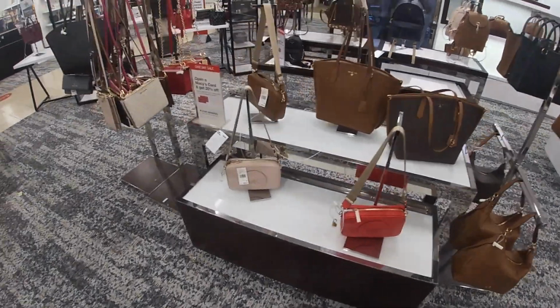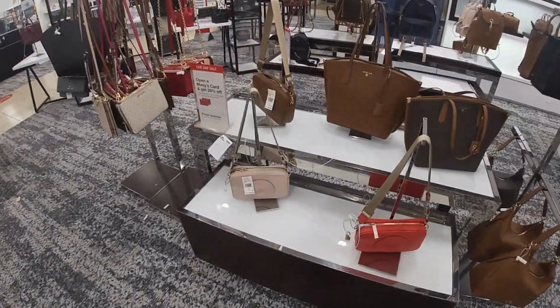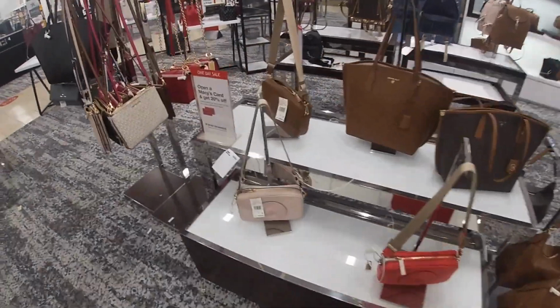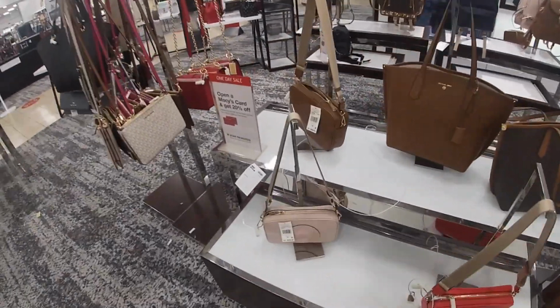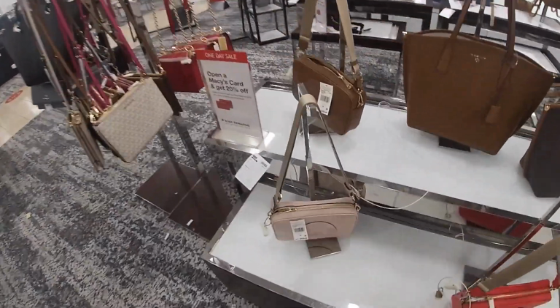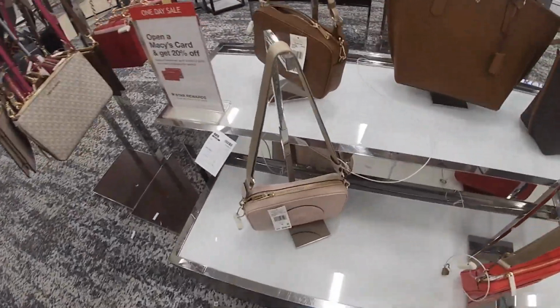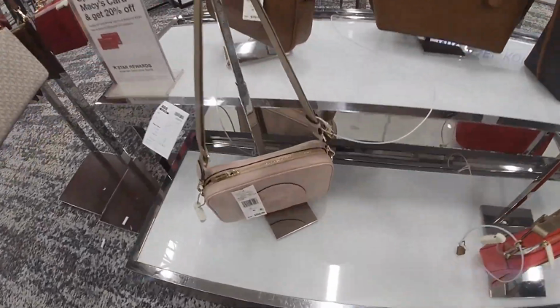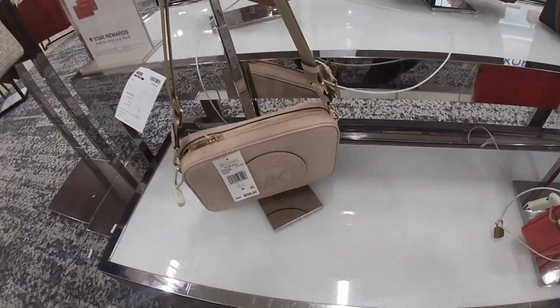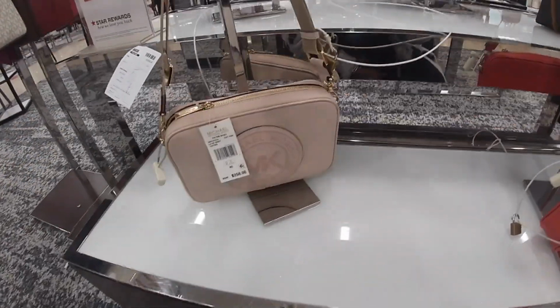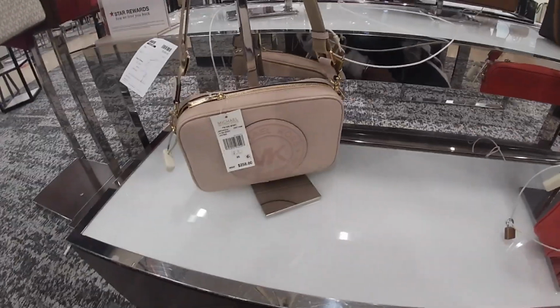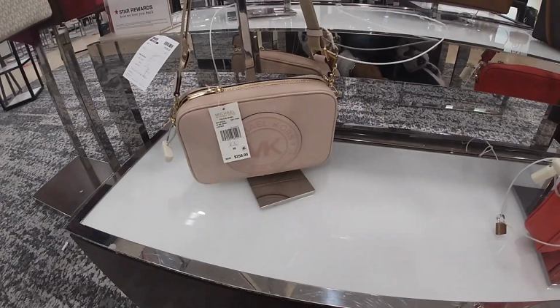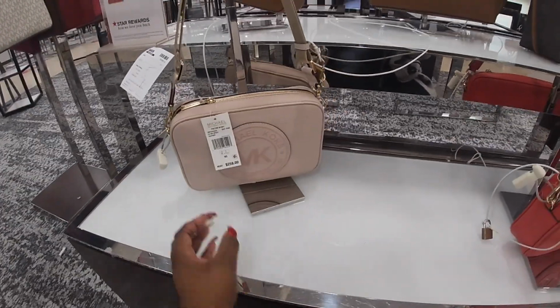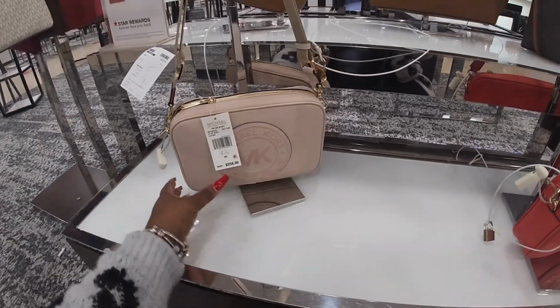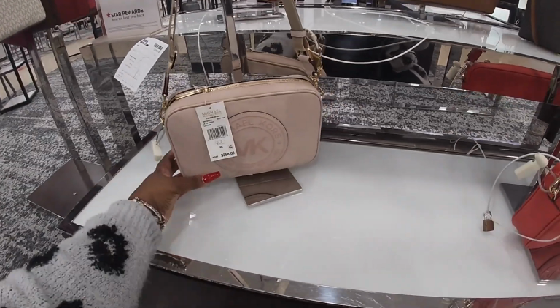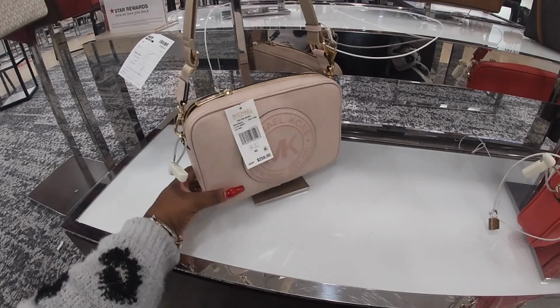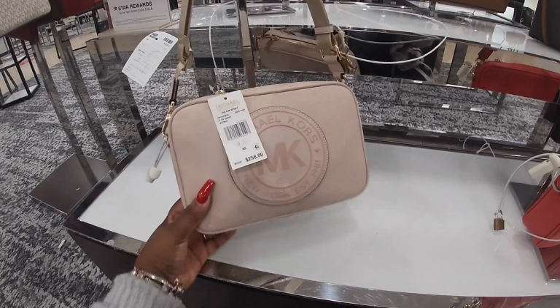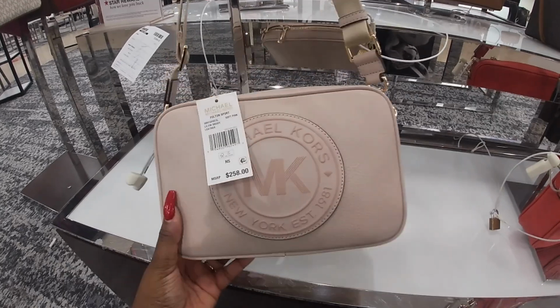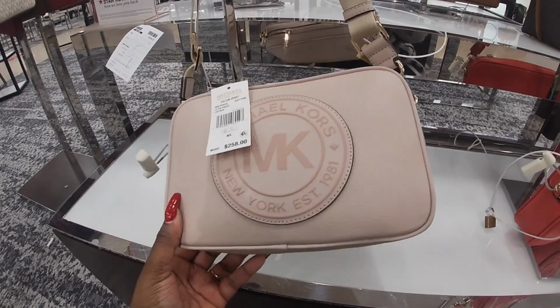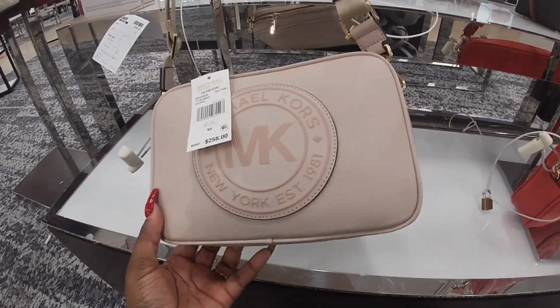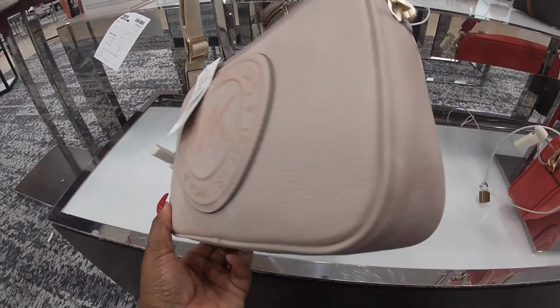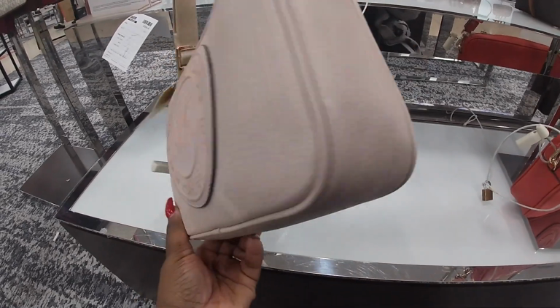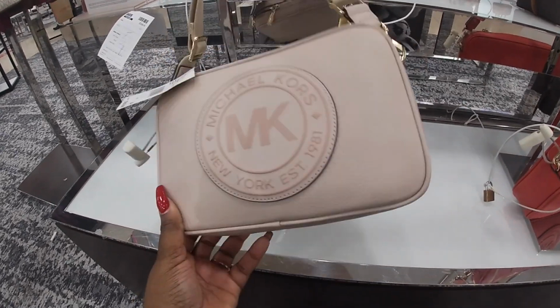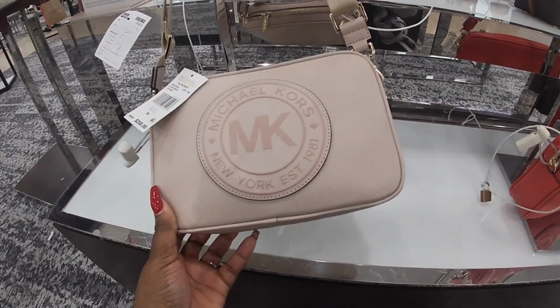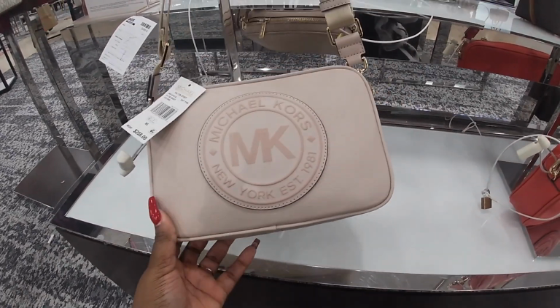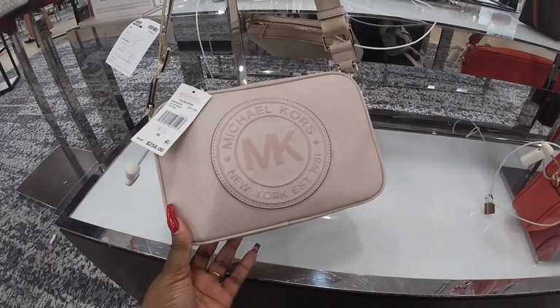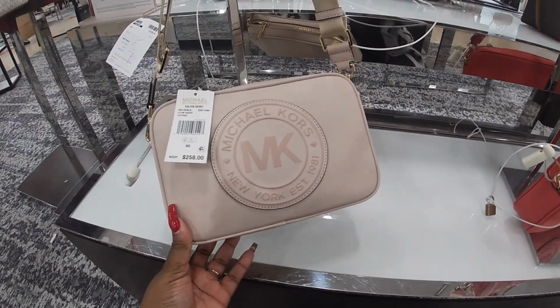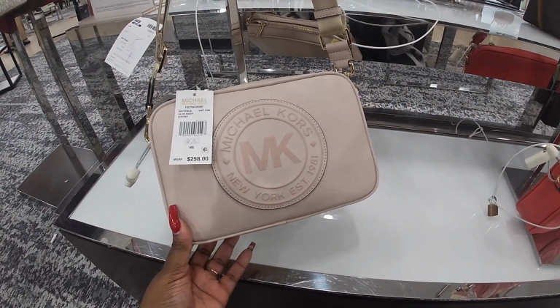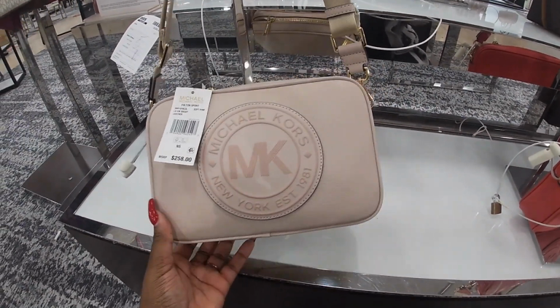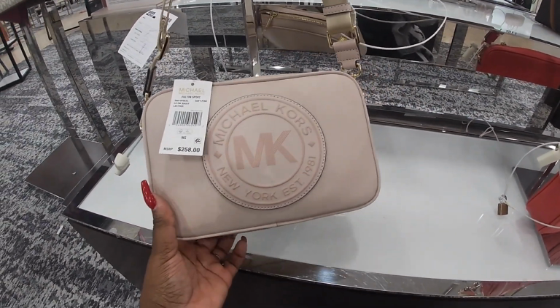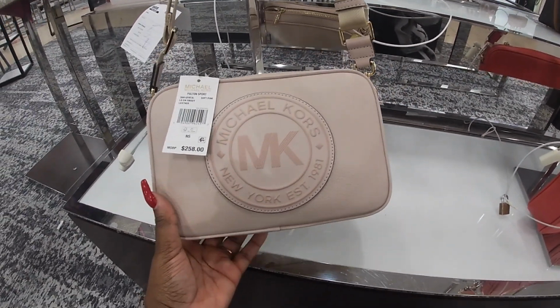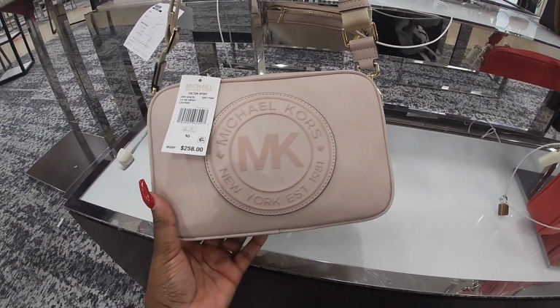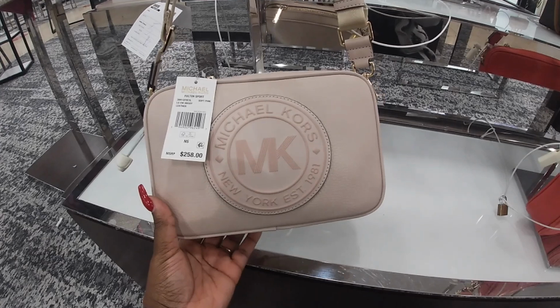Hey everybody, welcome back to Shanice Shopping Saga. So we are in Macy's. I just want to take a quick look at some of the new bags that I do see. We're going to start off in the Michael Kors section.